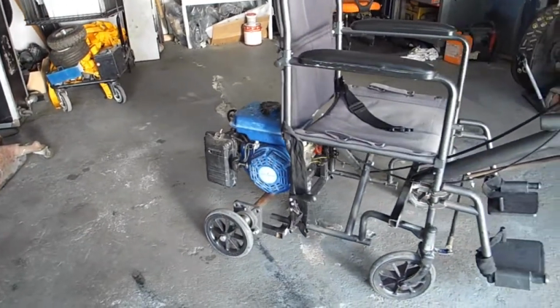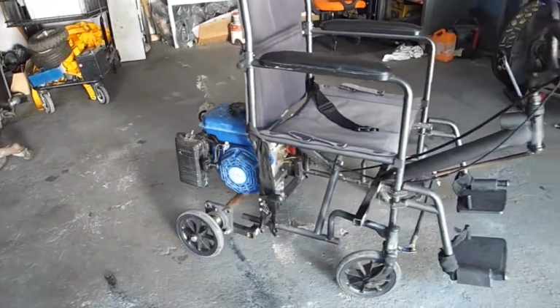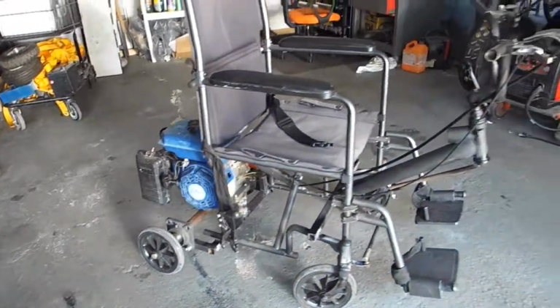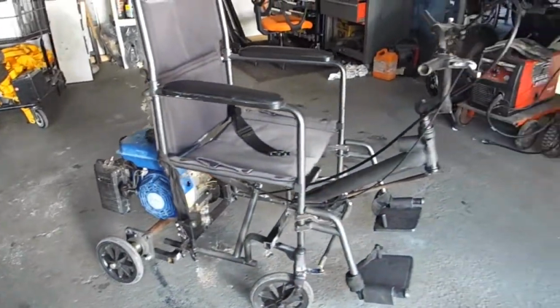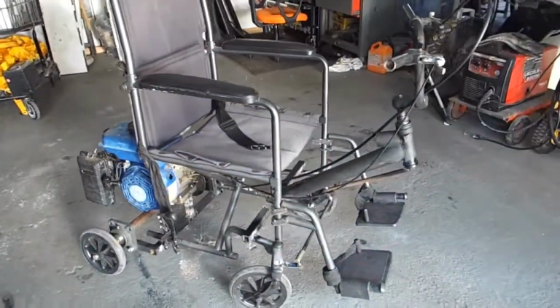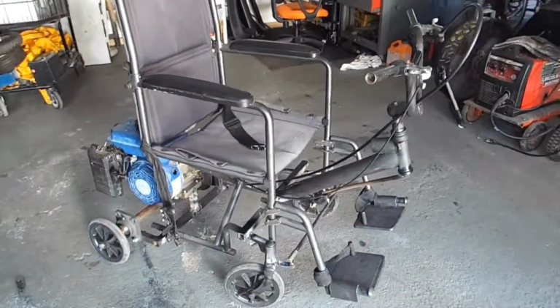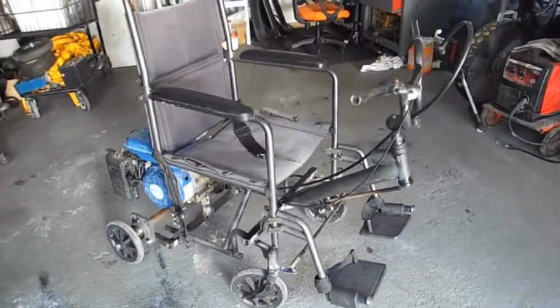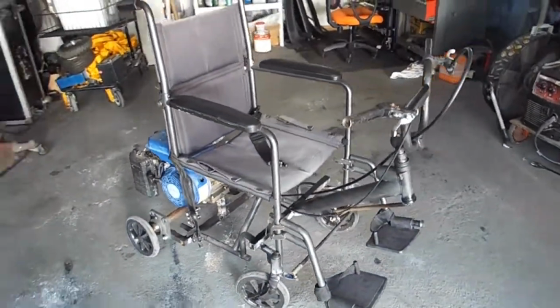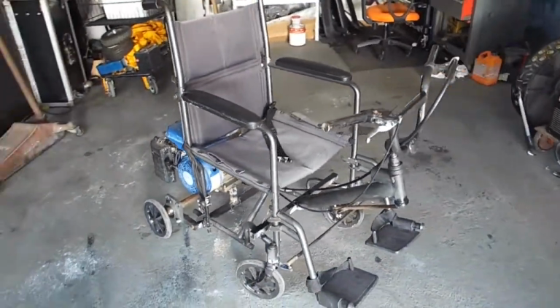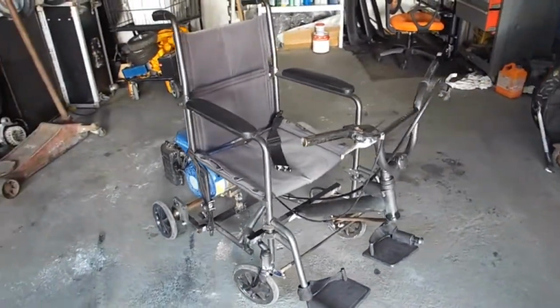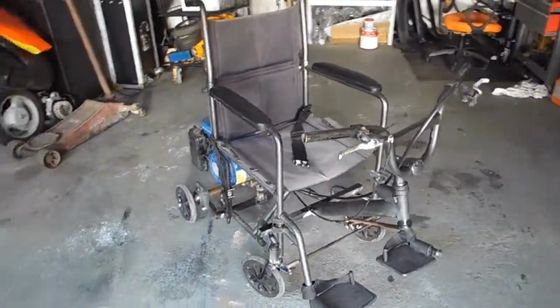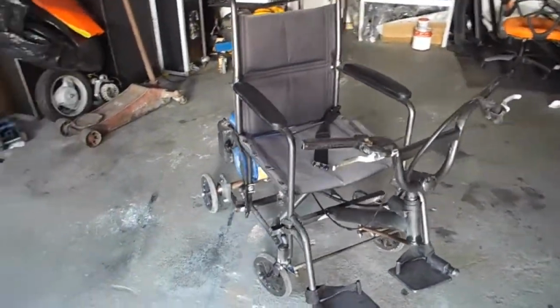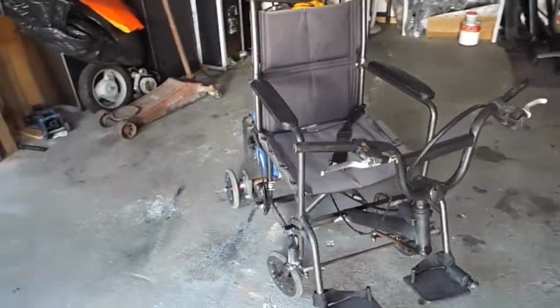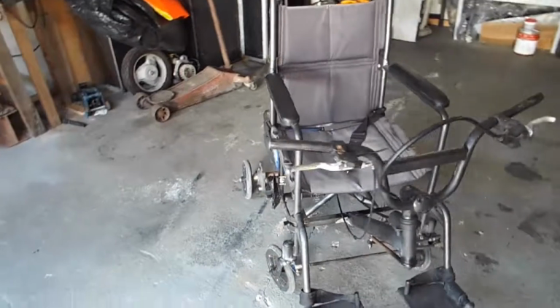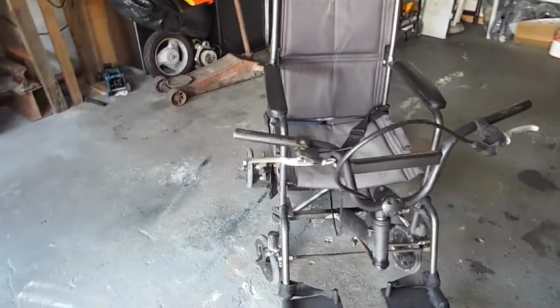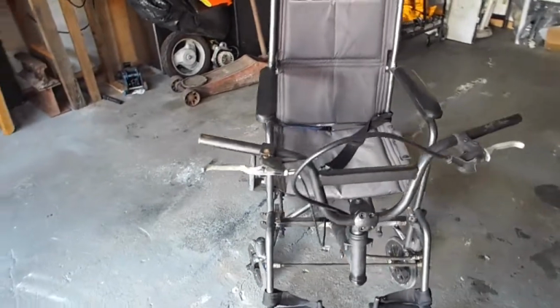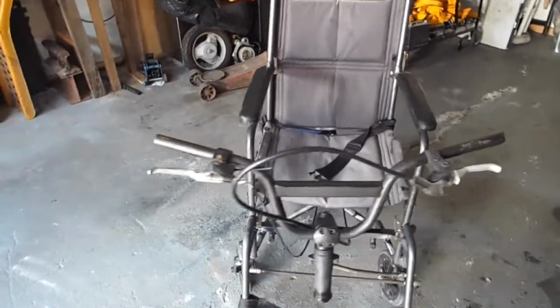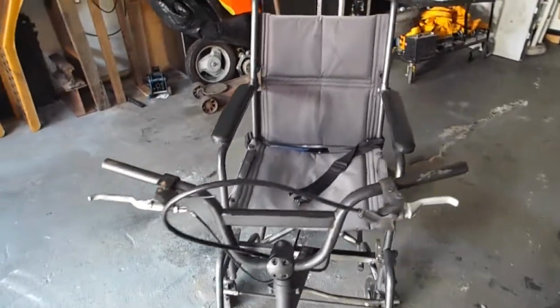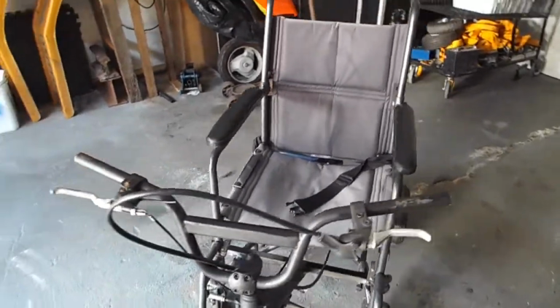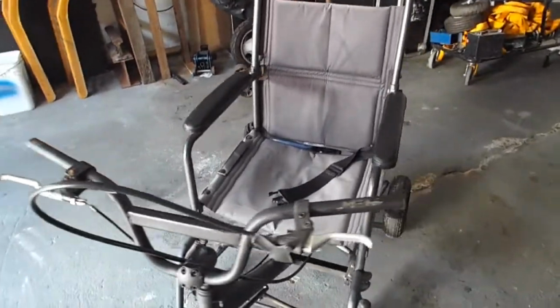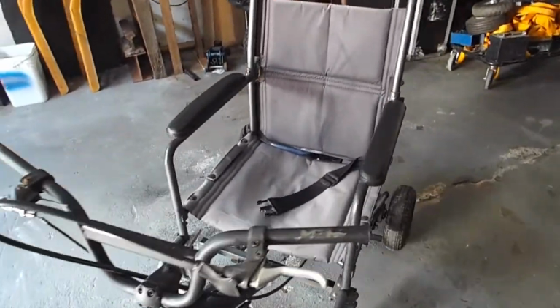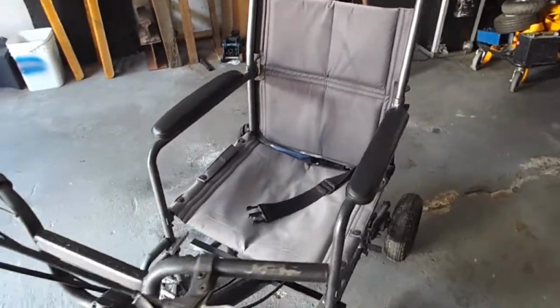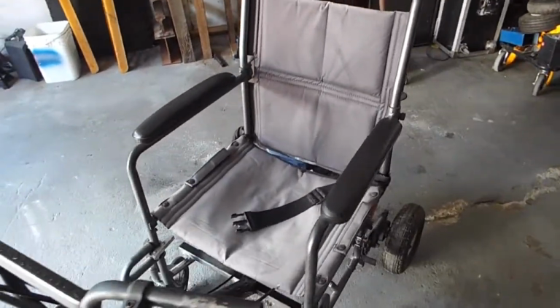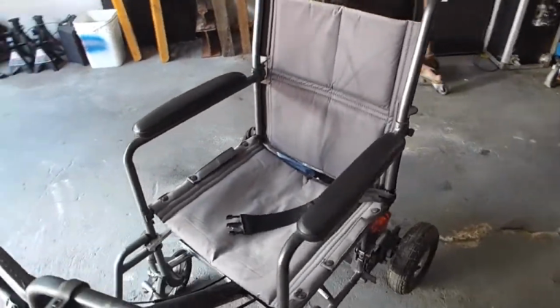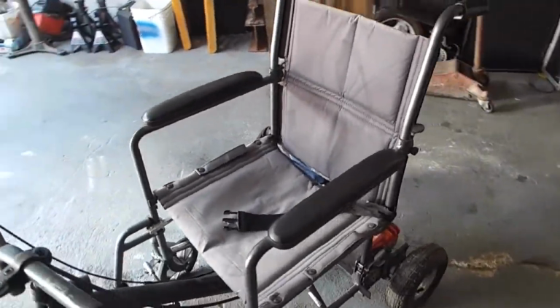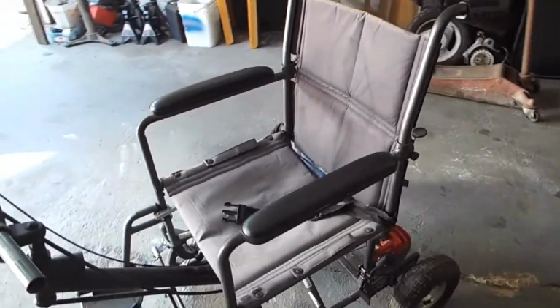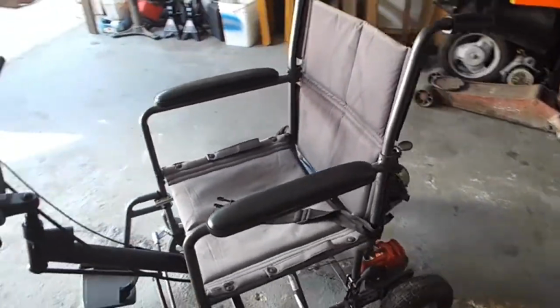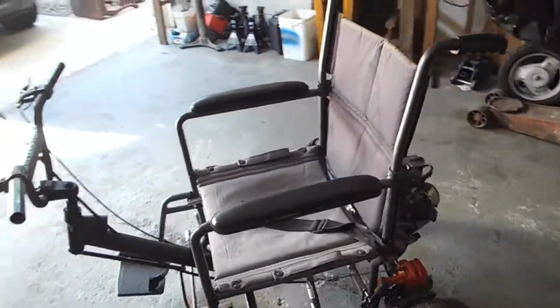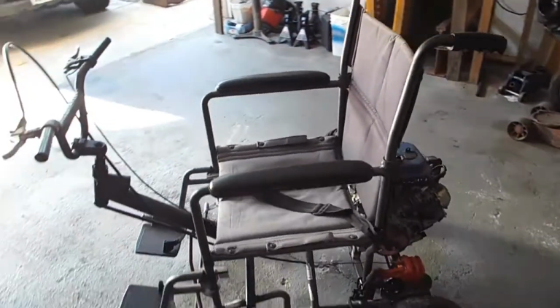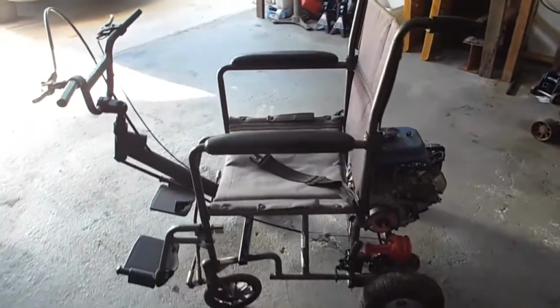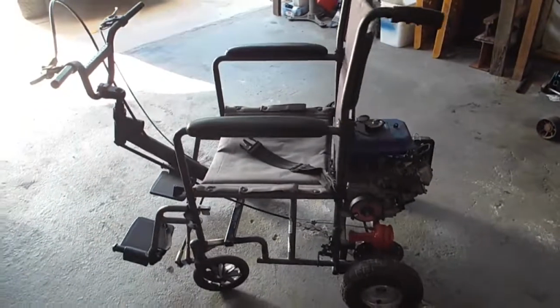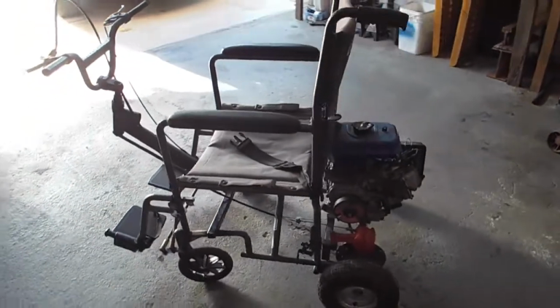That is it — we are done. Of course, I've already connected the accelerator as well as the gas tank and the brakes. And that is pretty much it.